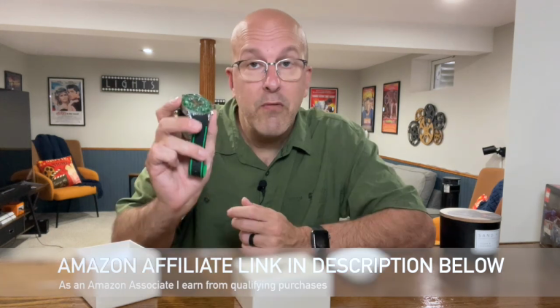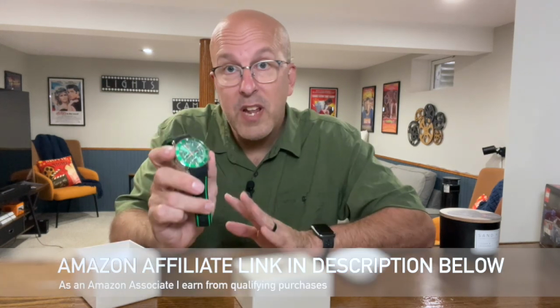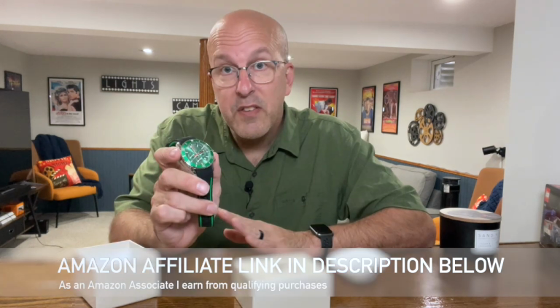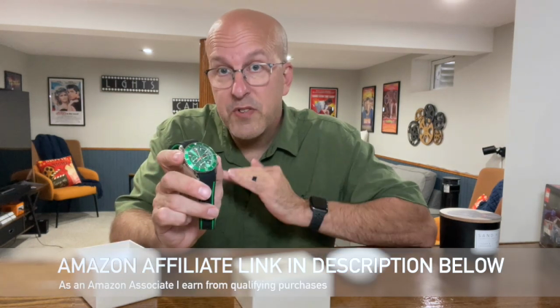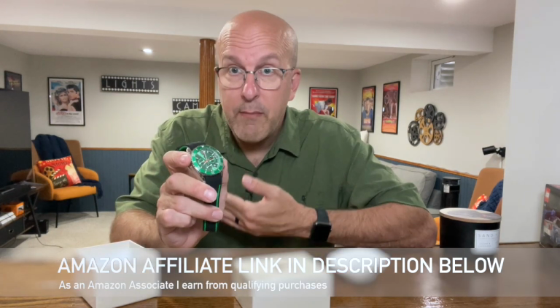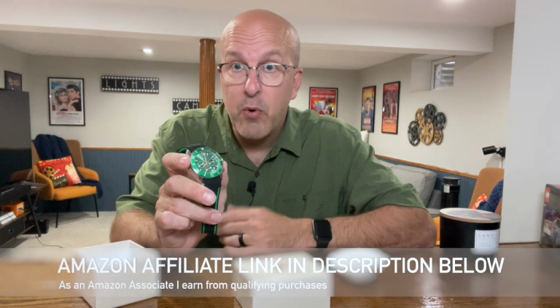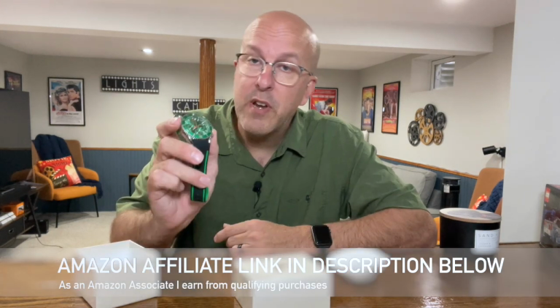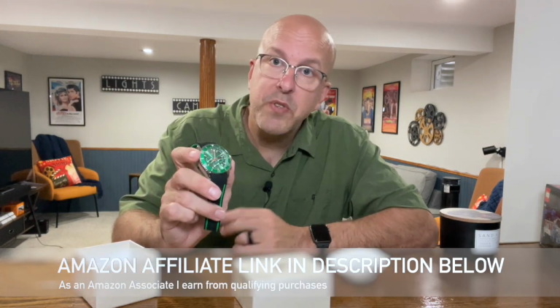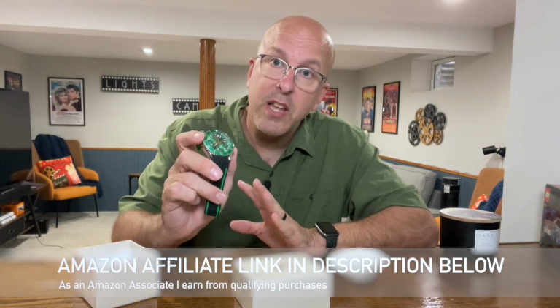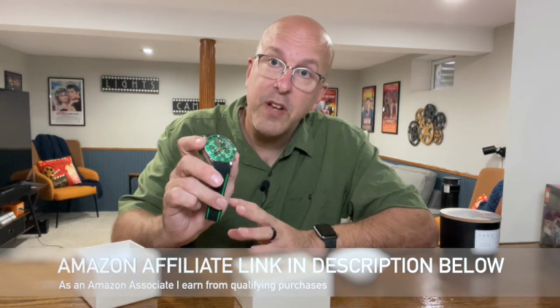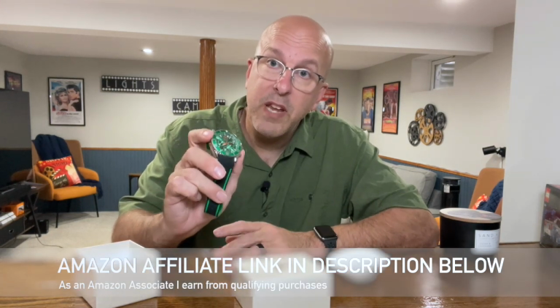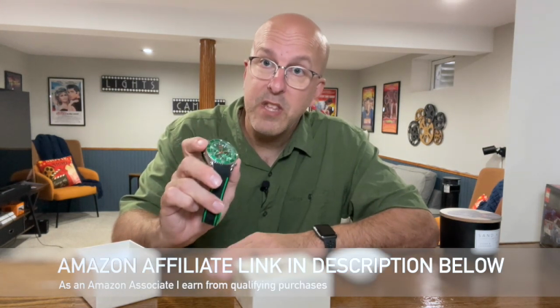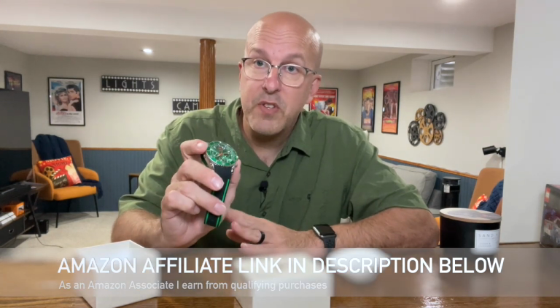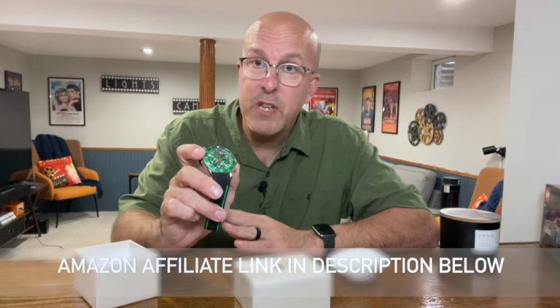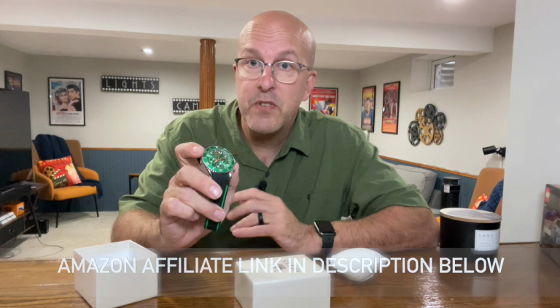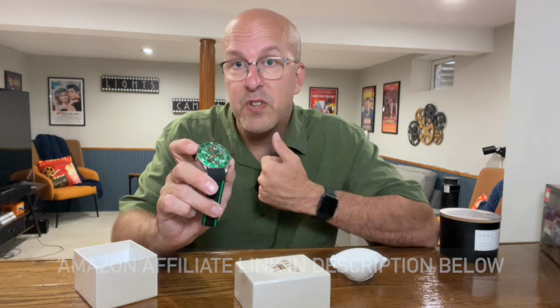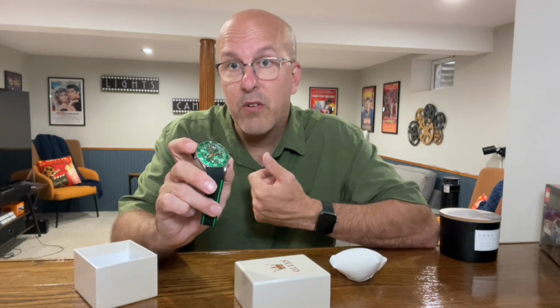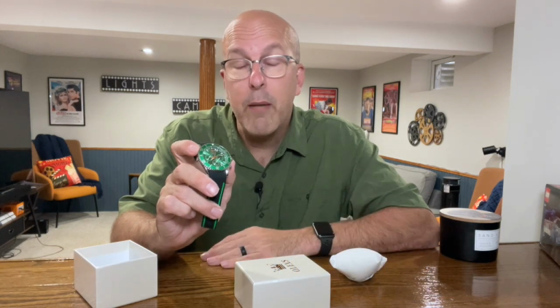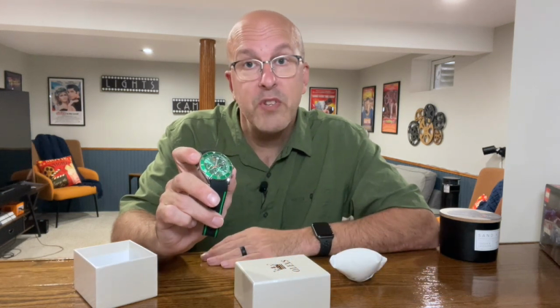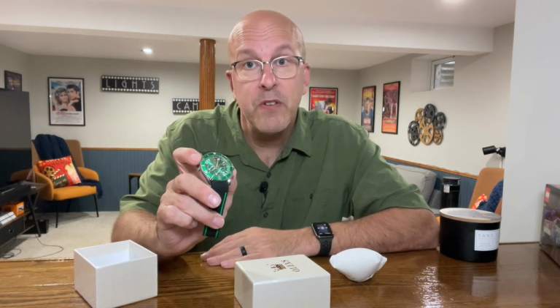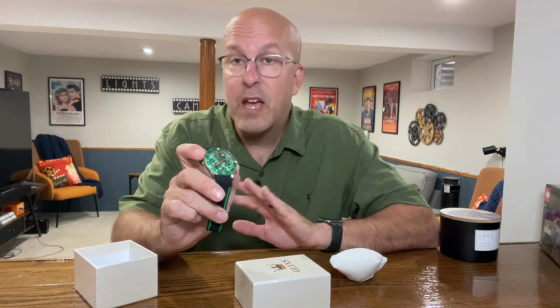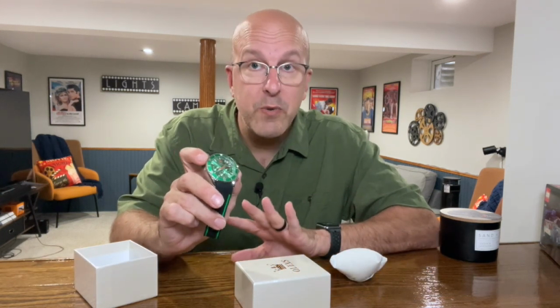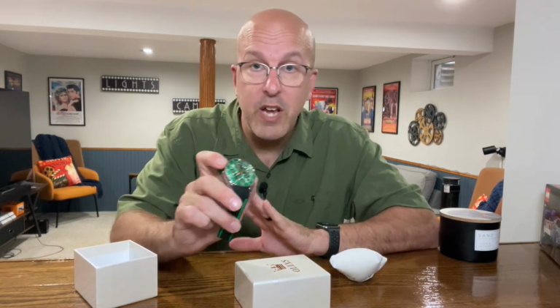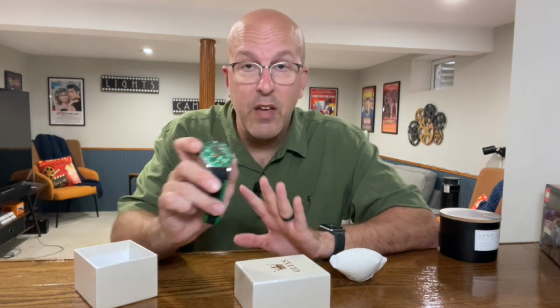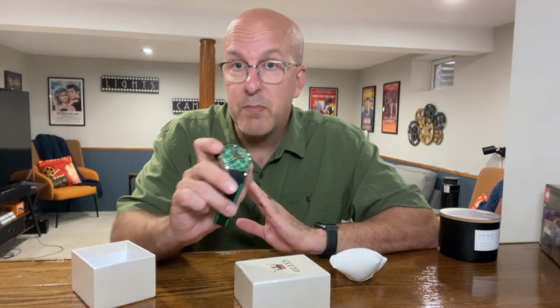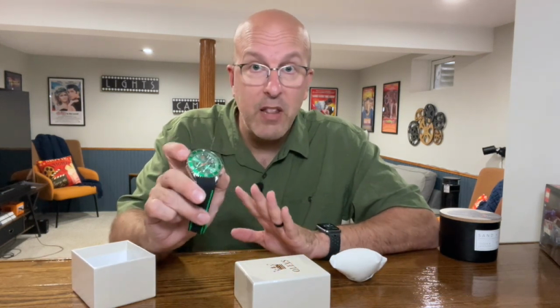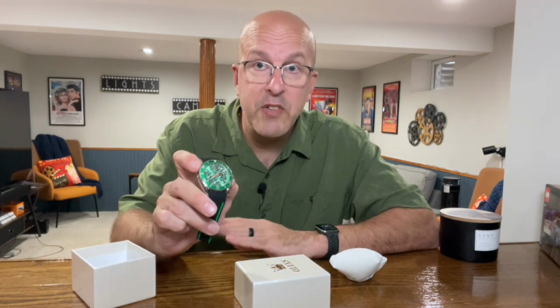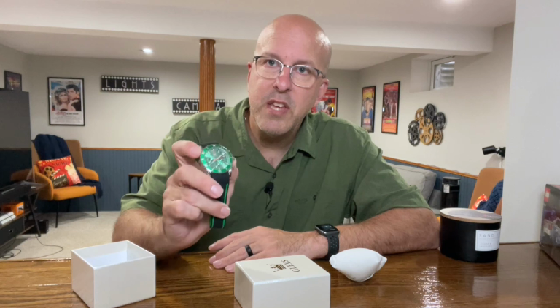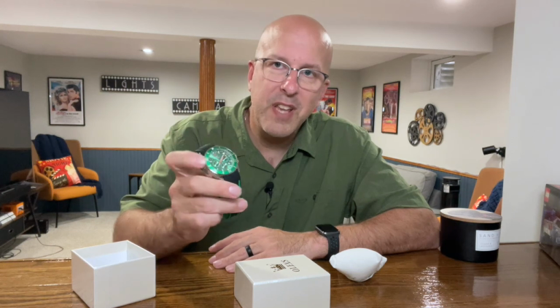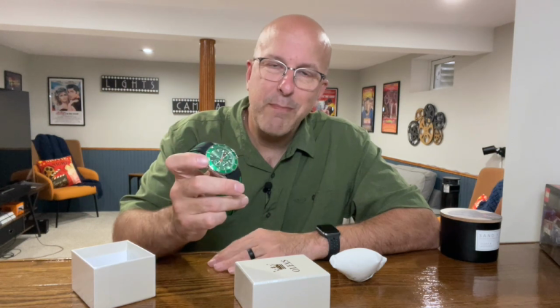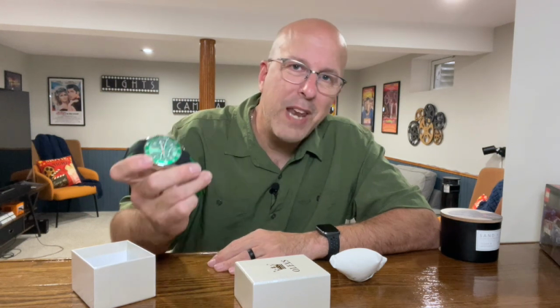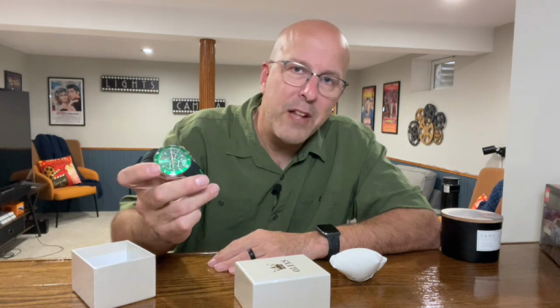Now, the reason I got this watch is I have my Apple Watch, but every once in a while I like to dress up and have something that looks a little bit nicer than just a regular old Apple Watch on my wrist. The Apple Watch works great — love it. It's my daily watch, but this is kind of like my going out watch.